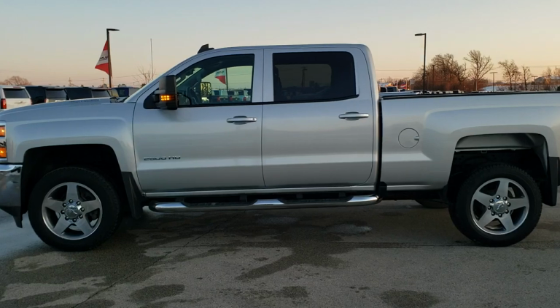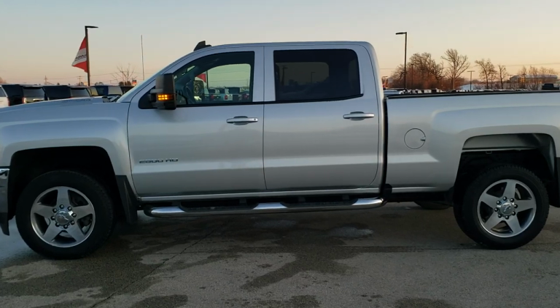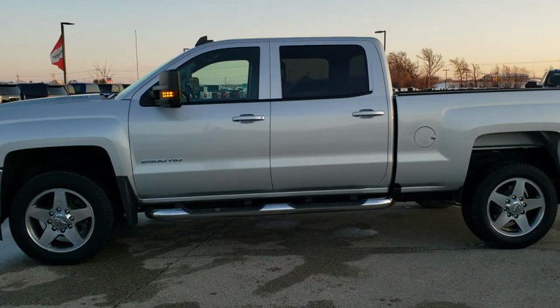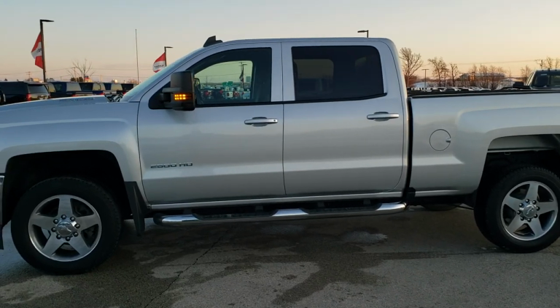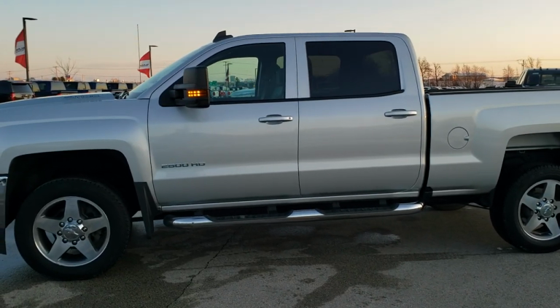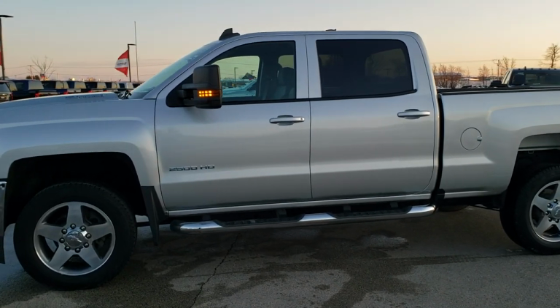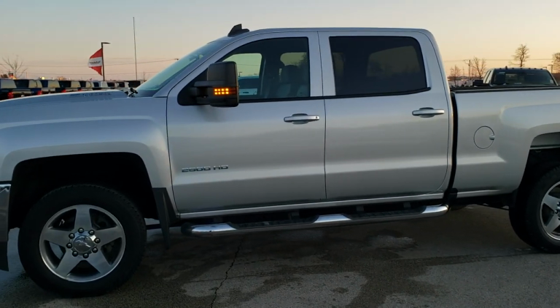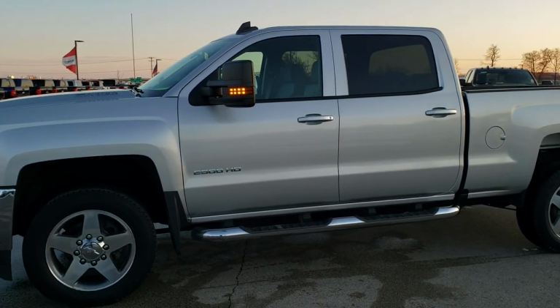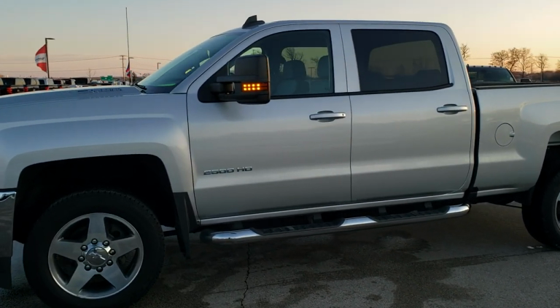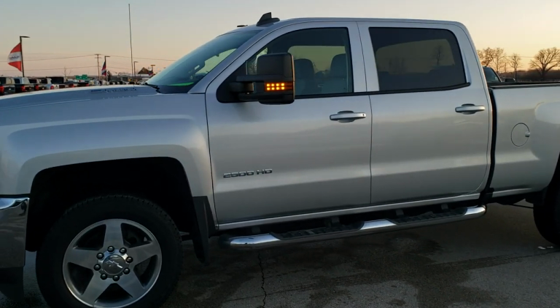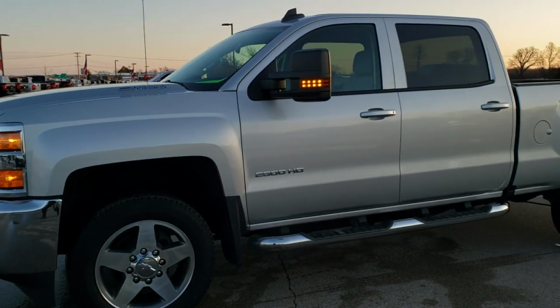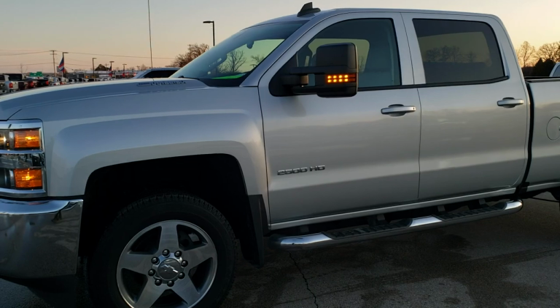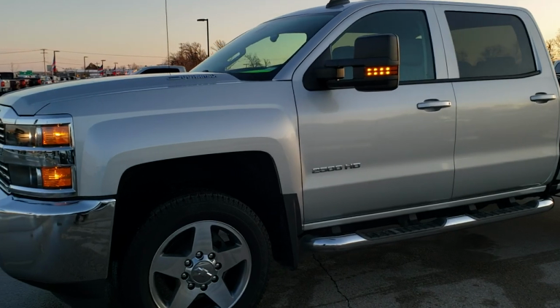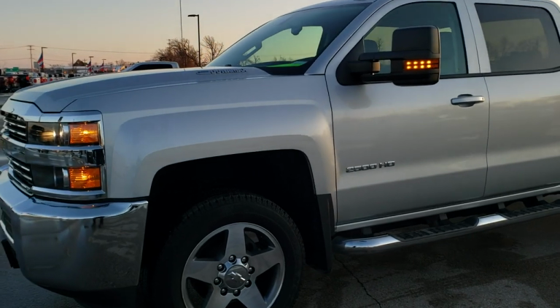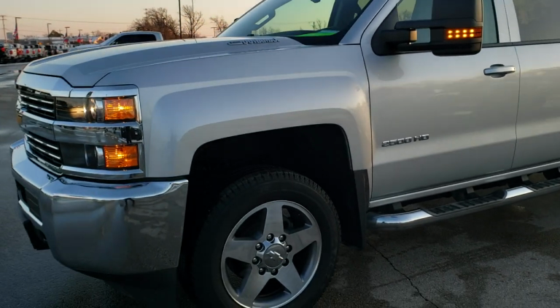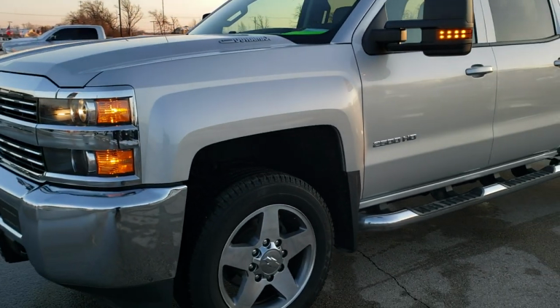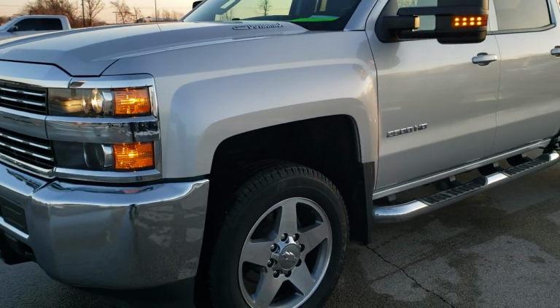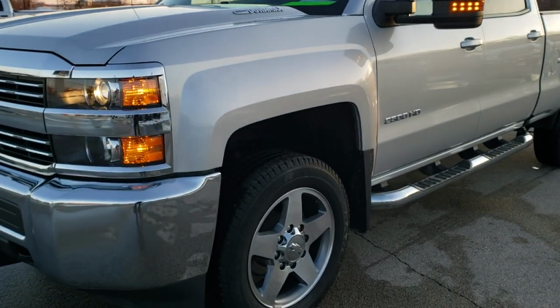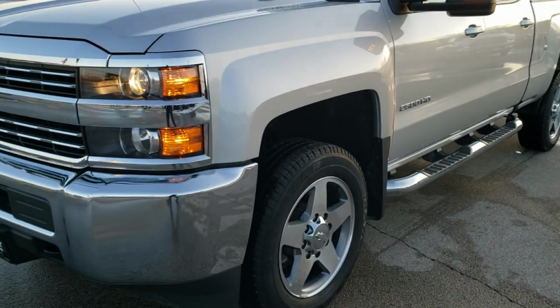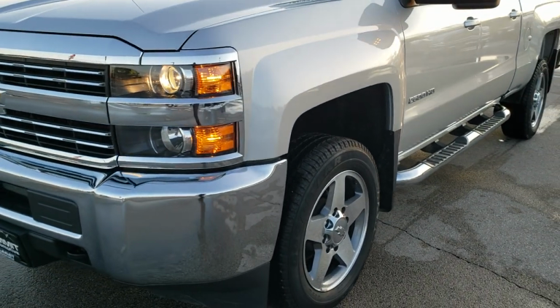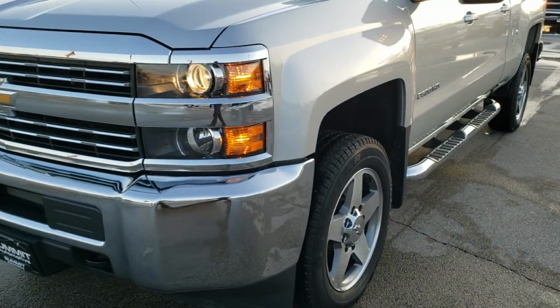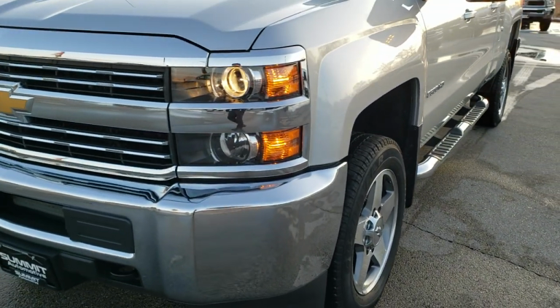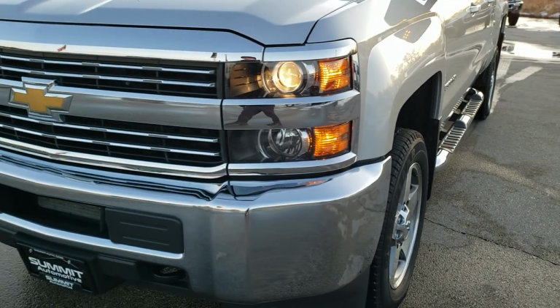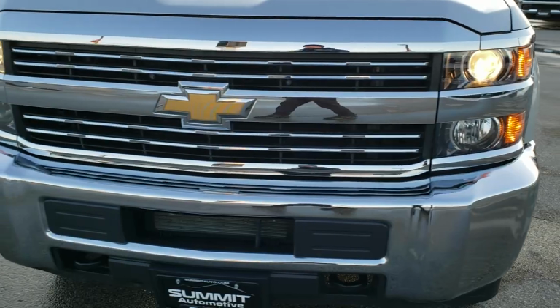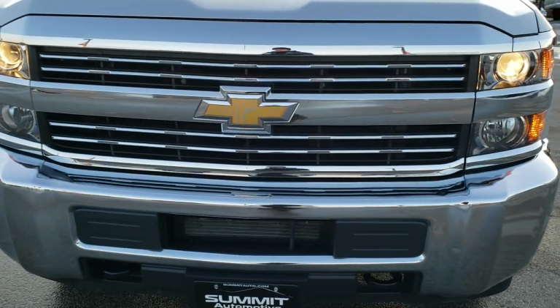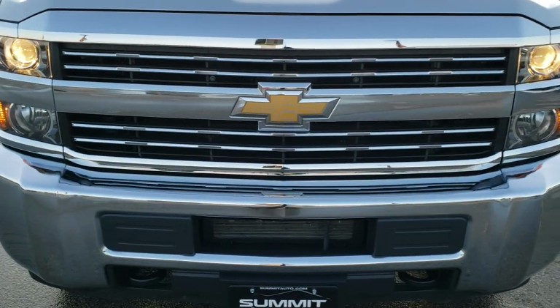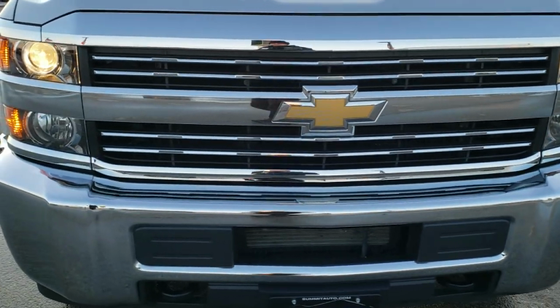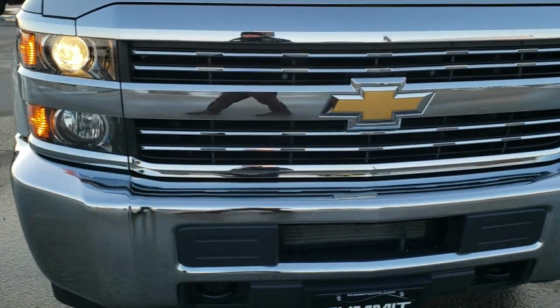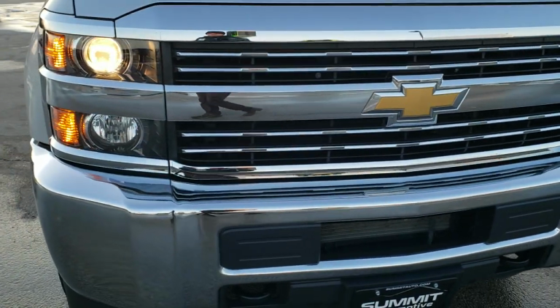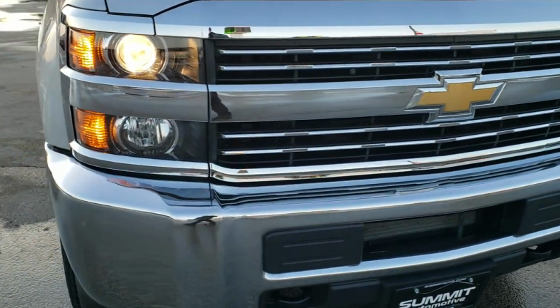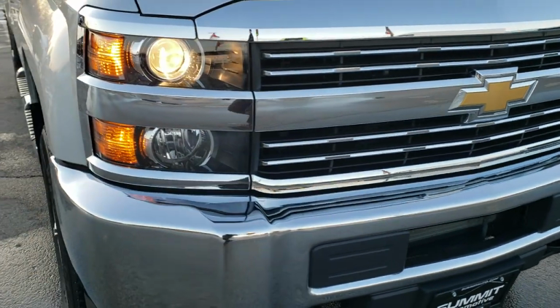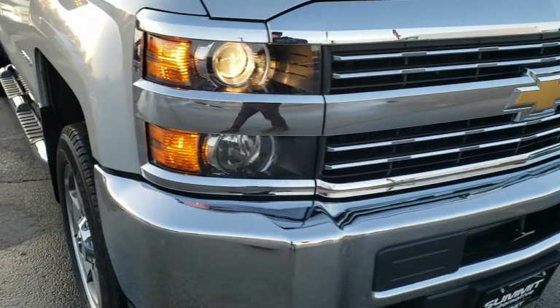This is stock number 10398. We are here at Summit Automotive in Fond du Lac, Wisconsin, your new and used heavy duty truck headquarters. Today we are checking out this super clean Chevy Silverado 2500 Crew Cab Short Box.